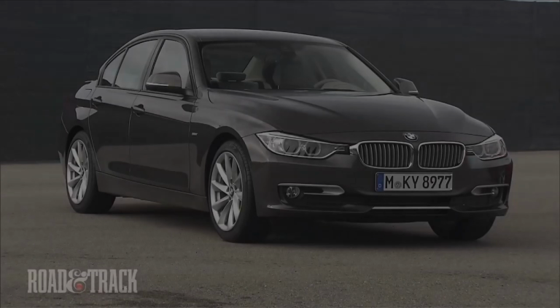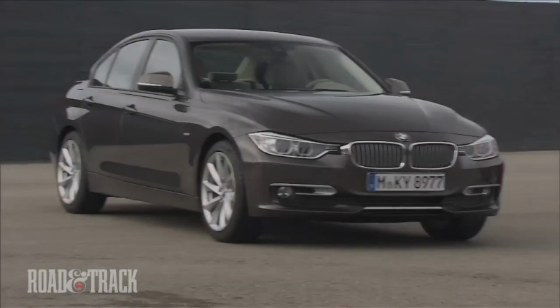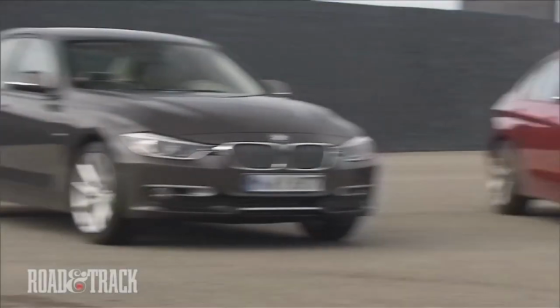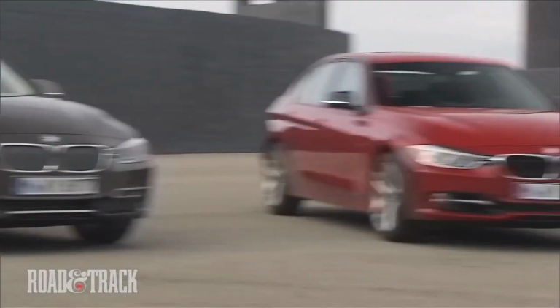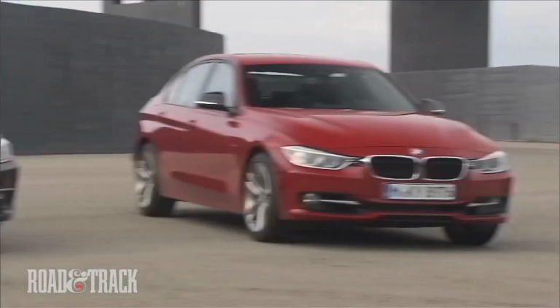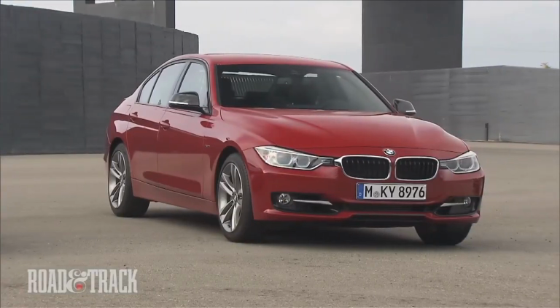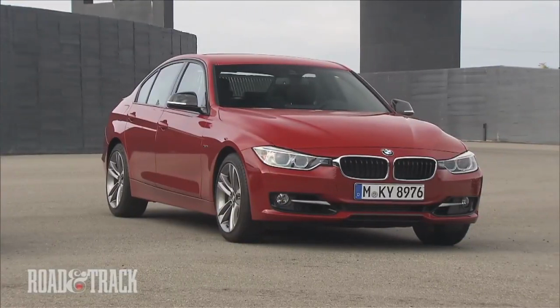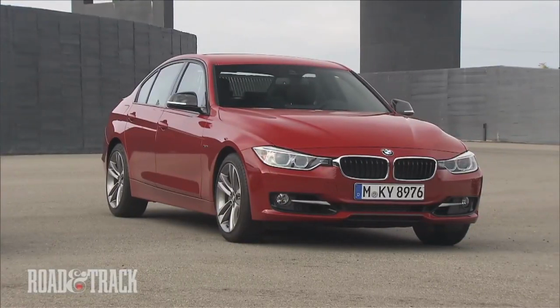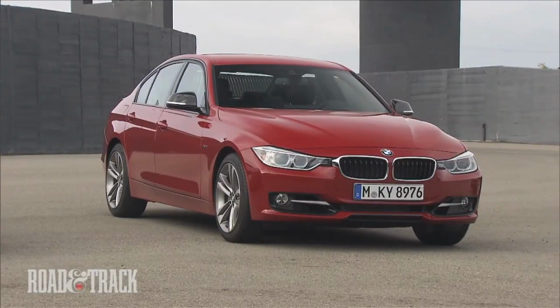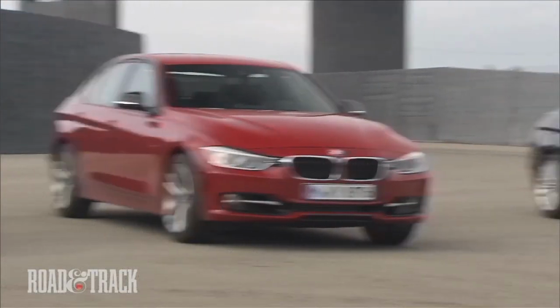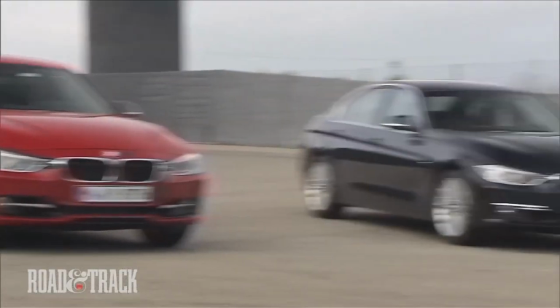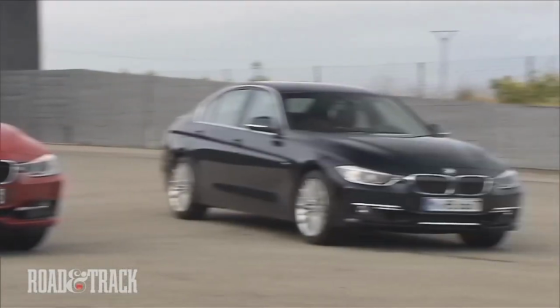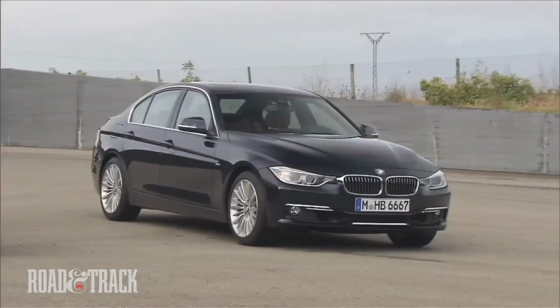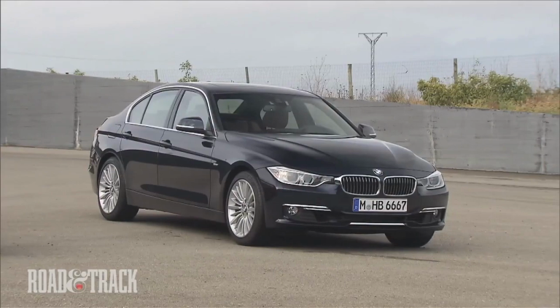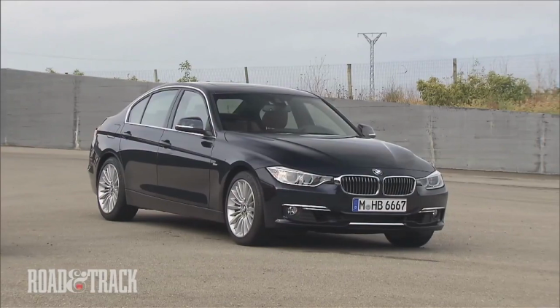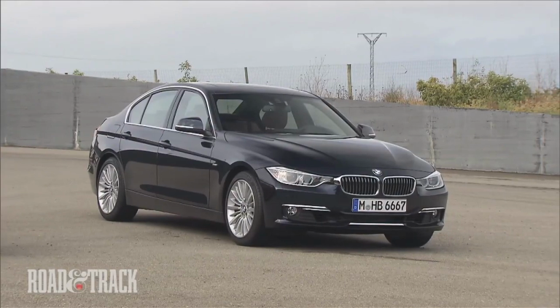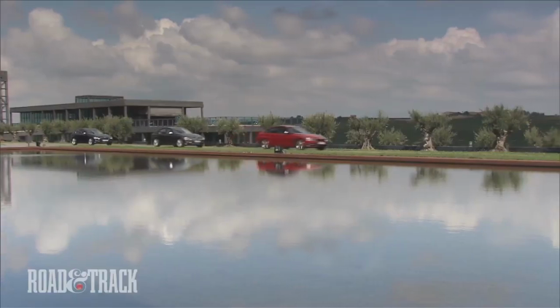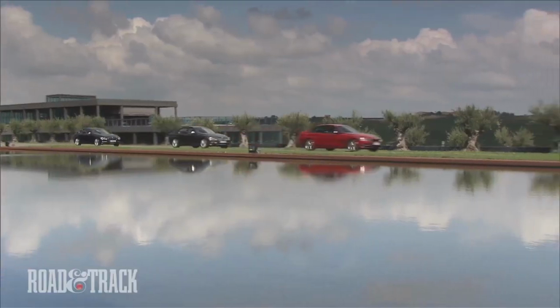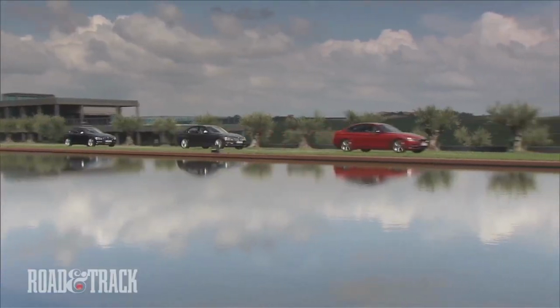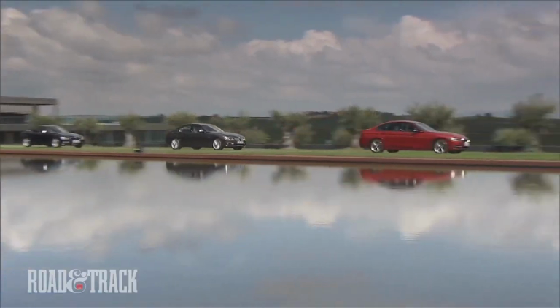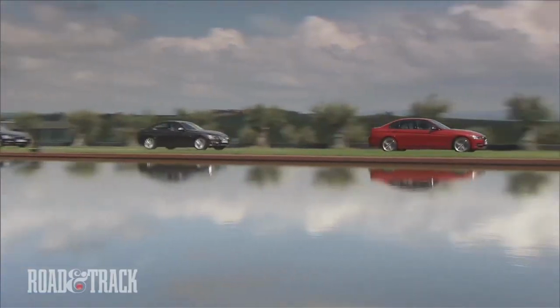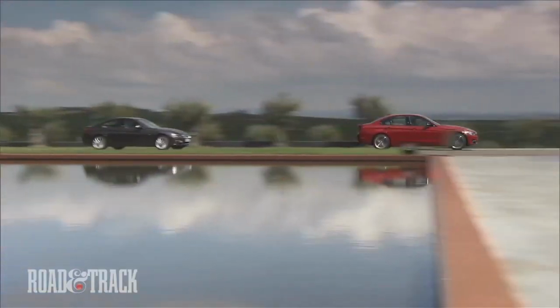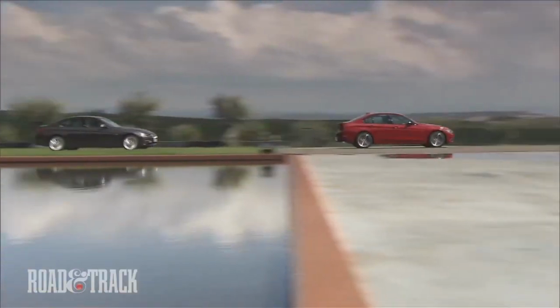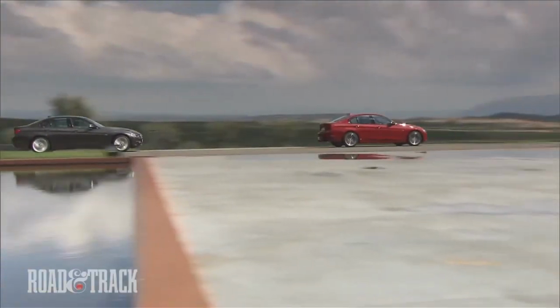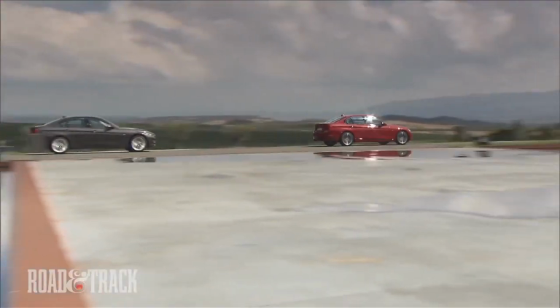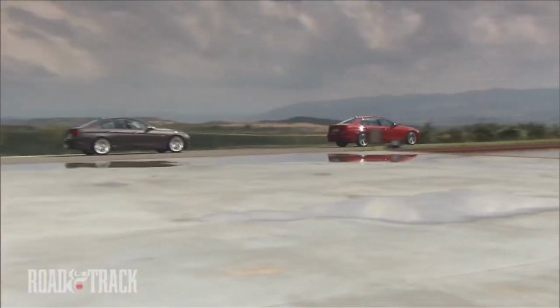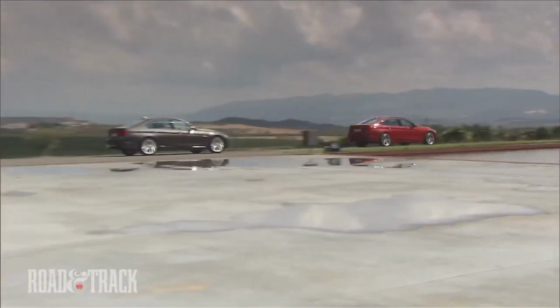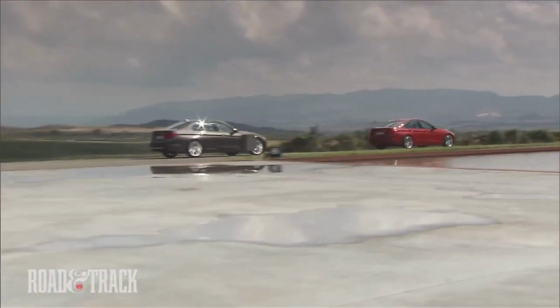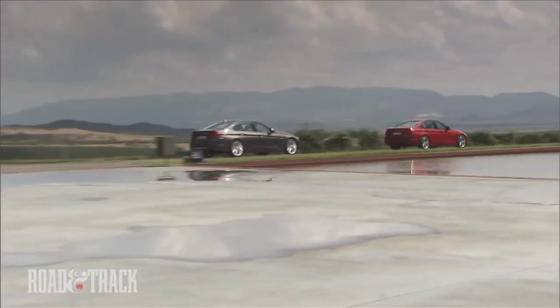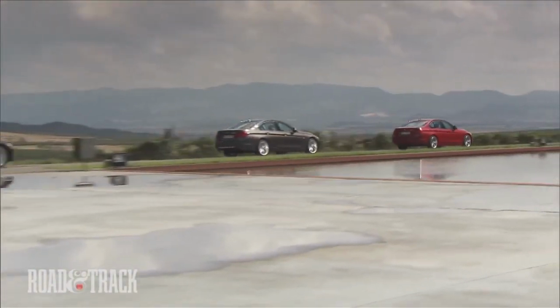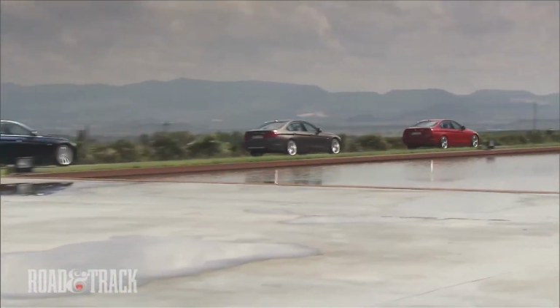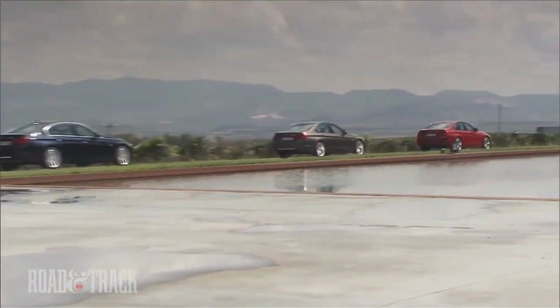At its headquarters in Munich, Germany, BMW recently introduced an all-new version of its best-selling model, the venerable 3 Series.